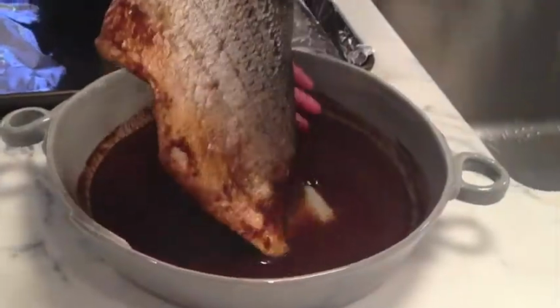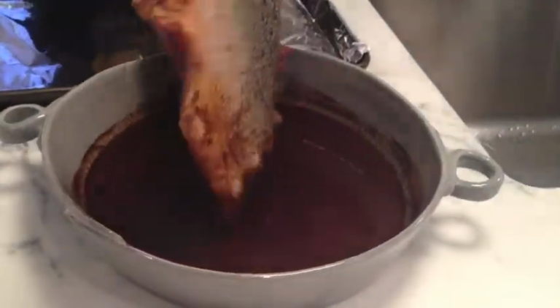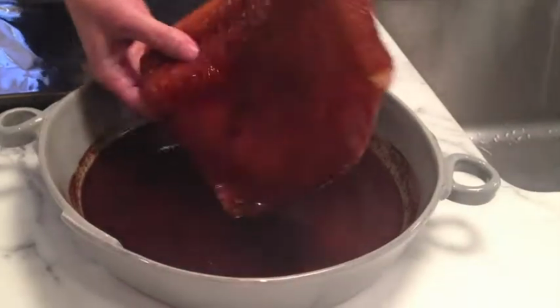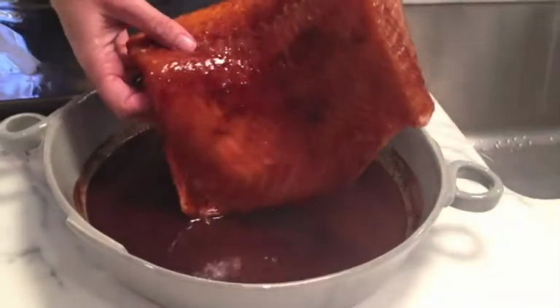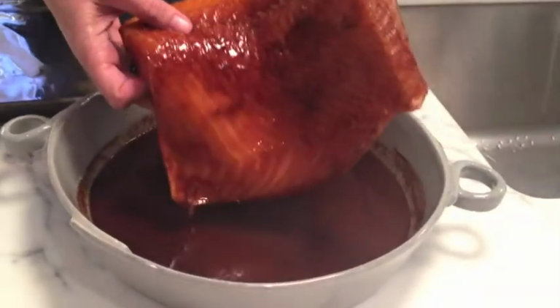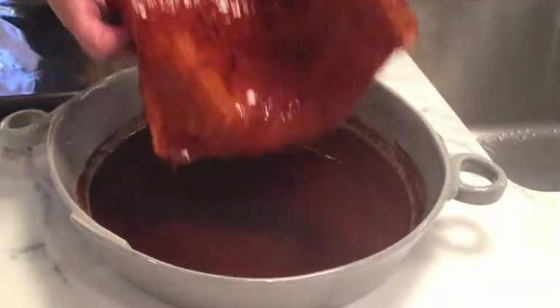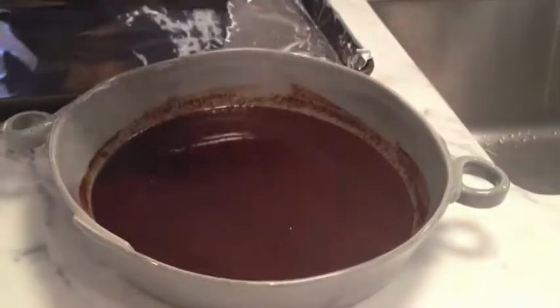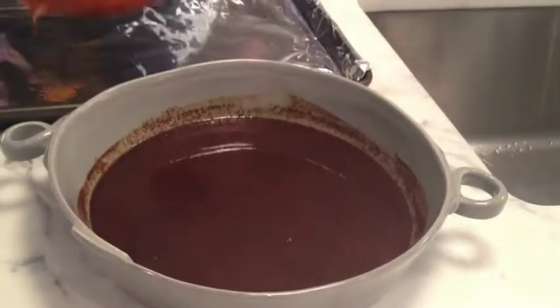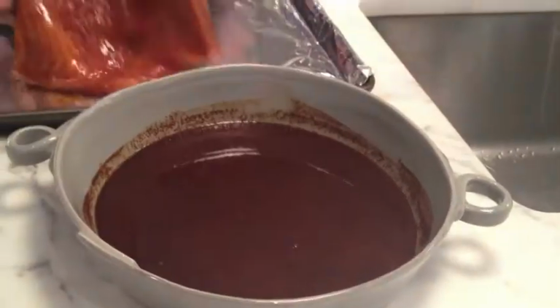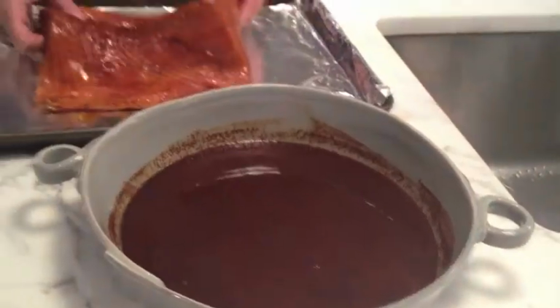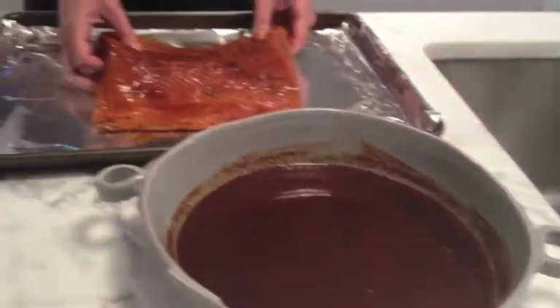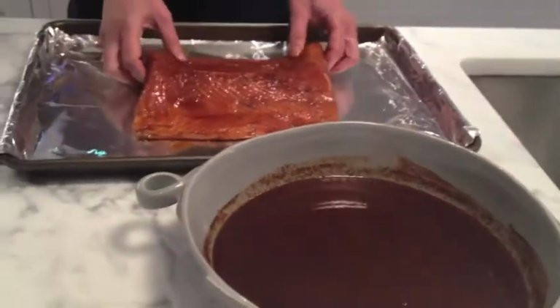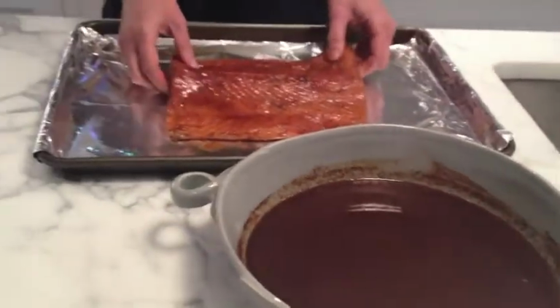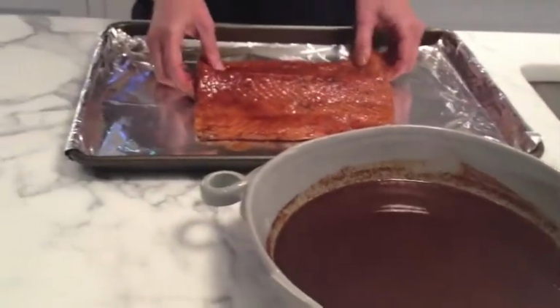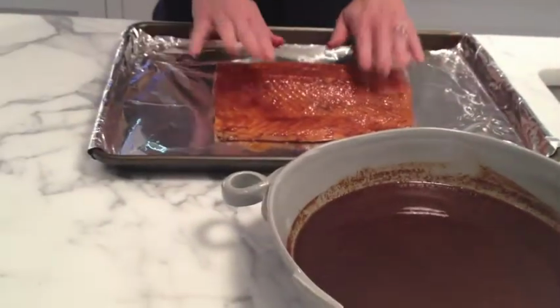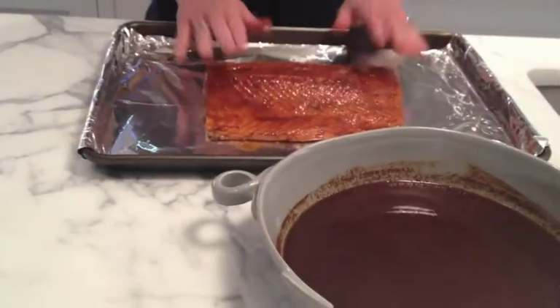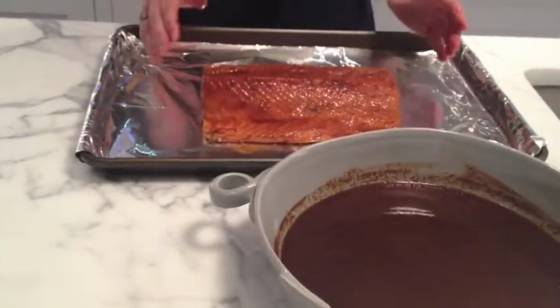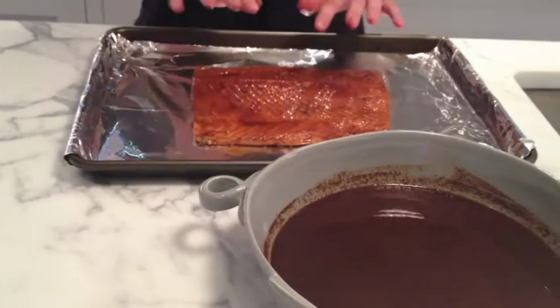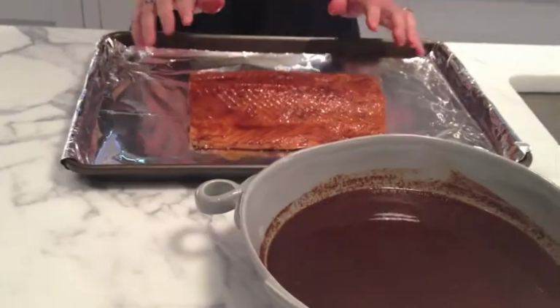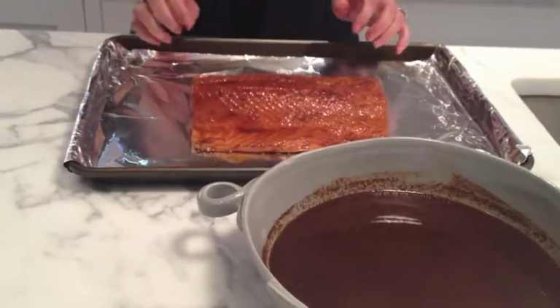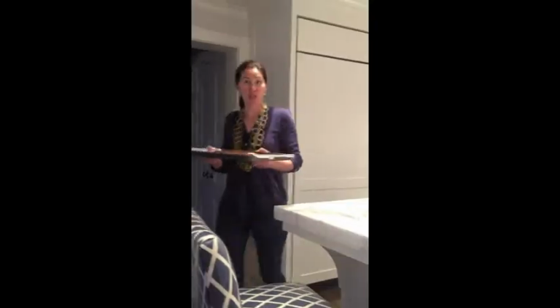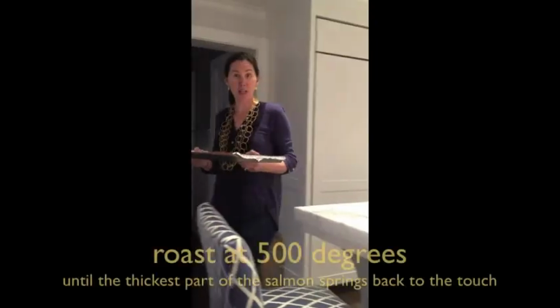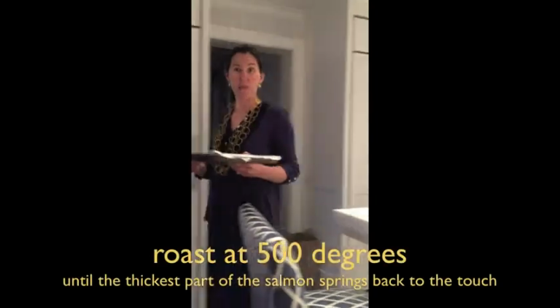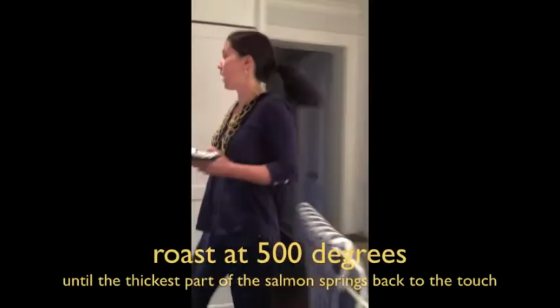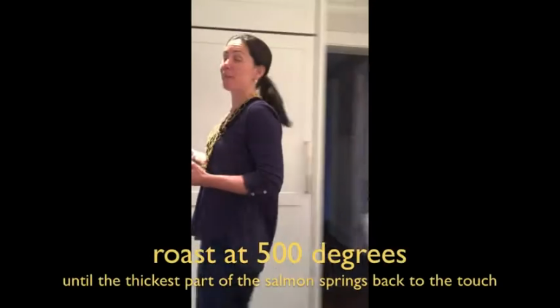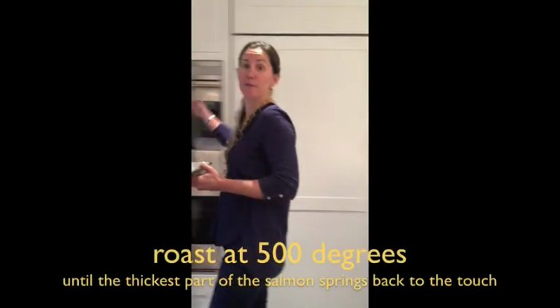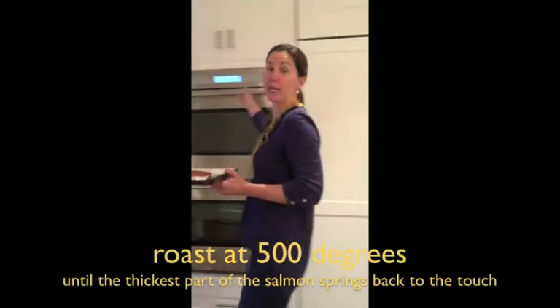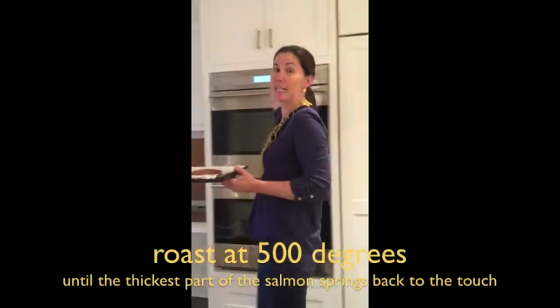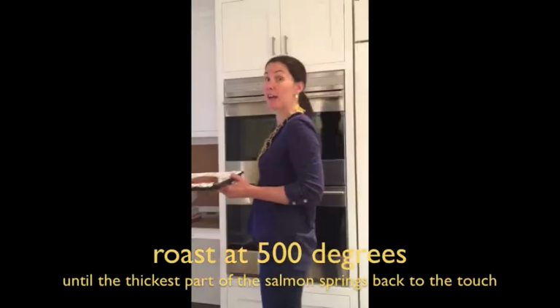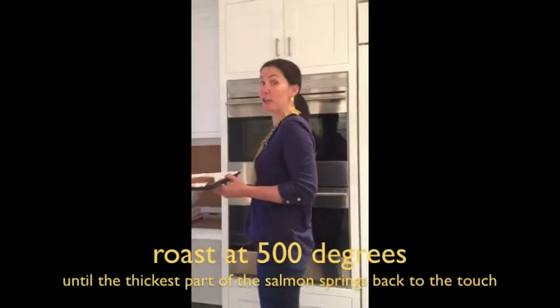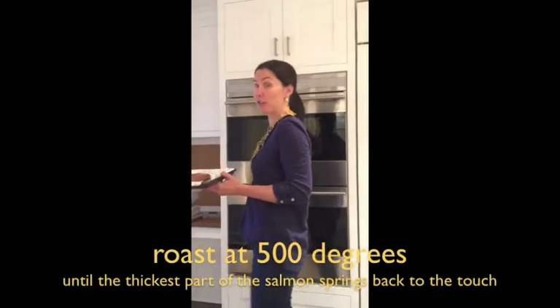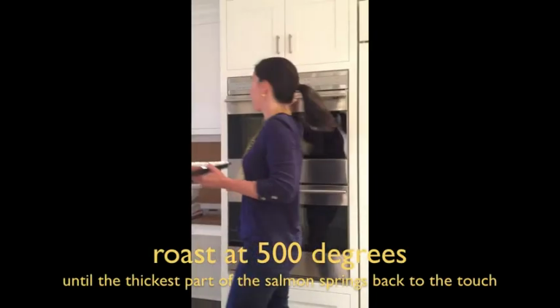Our salmon's been marinating for an hour and now I'm just going to place it skin side down on a rimmed baking sheet that's lined with foil. I'm going to put it in the oven now — it's a preheated 500-degree oven.